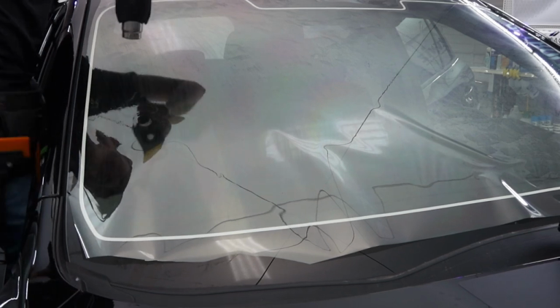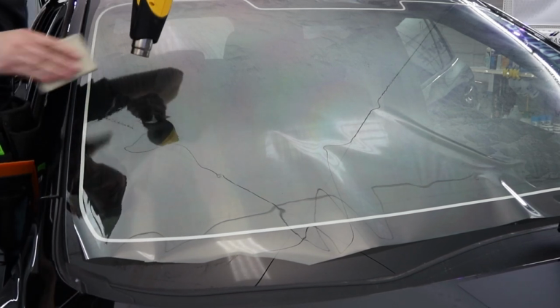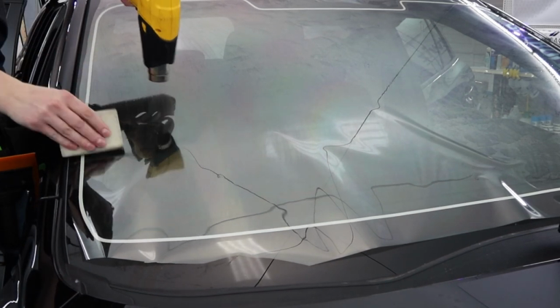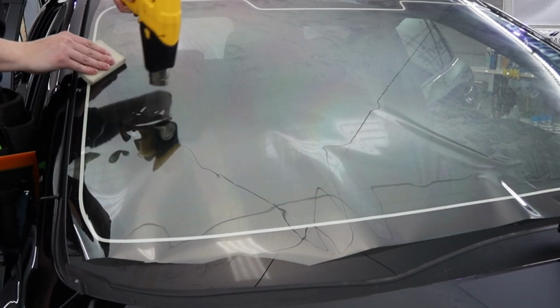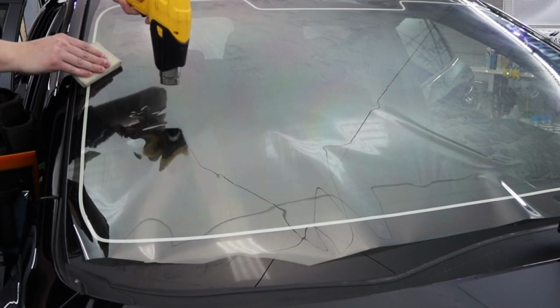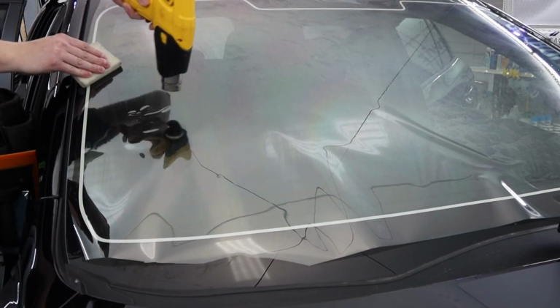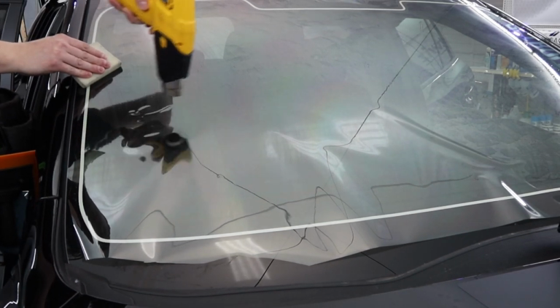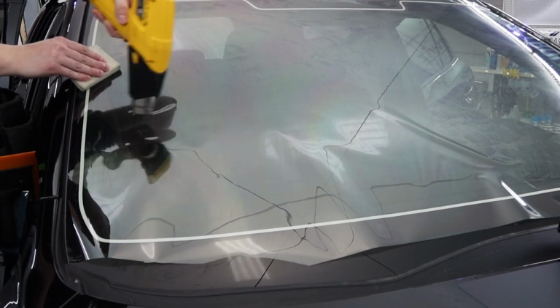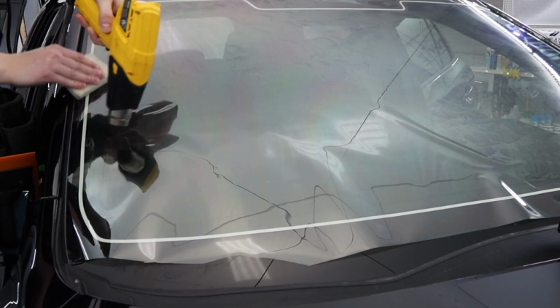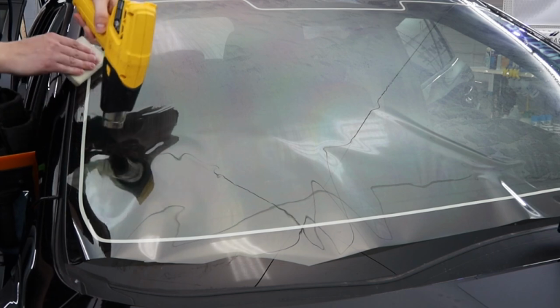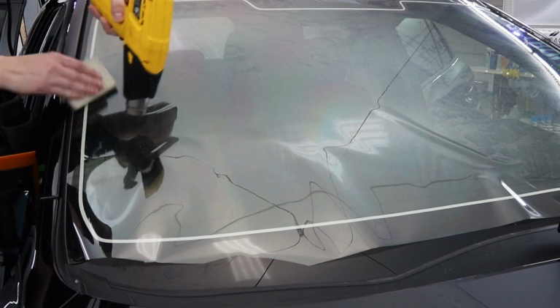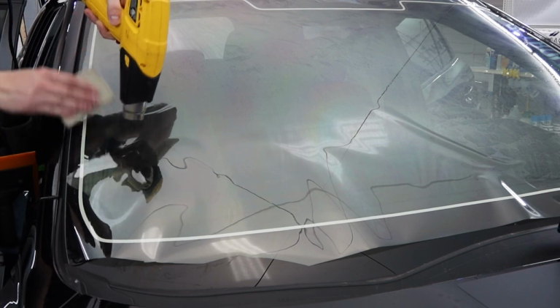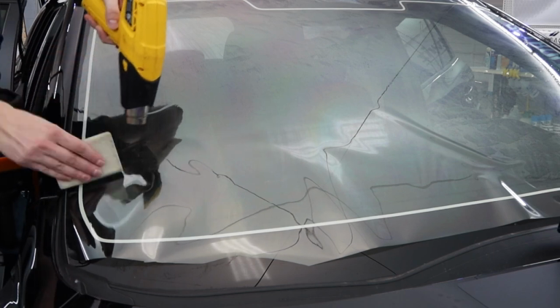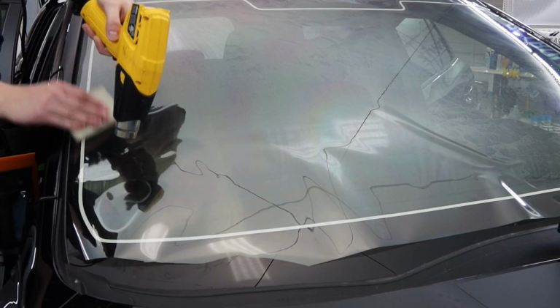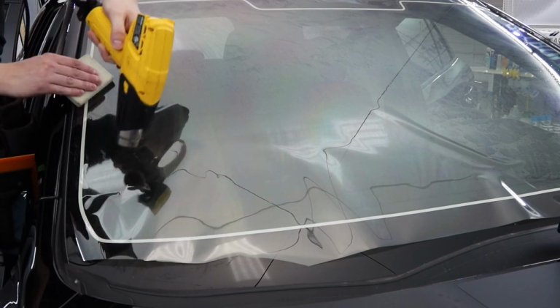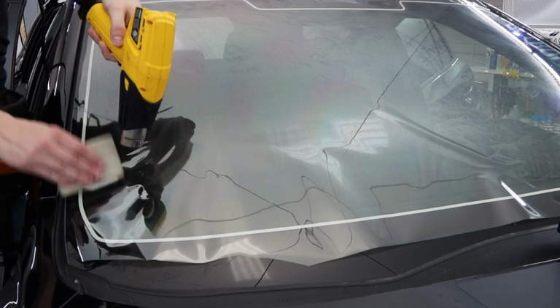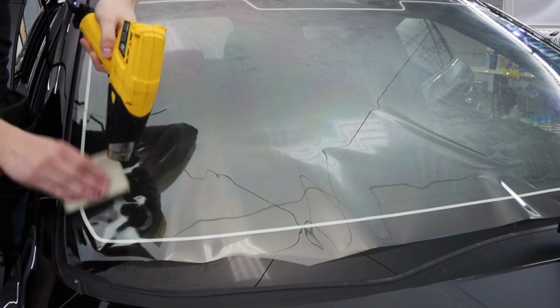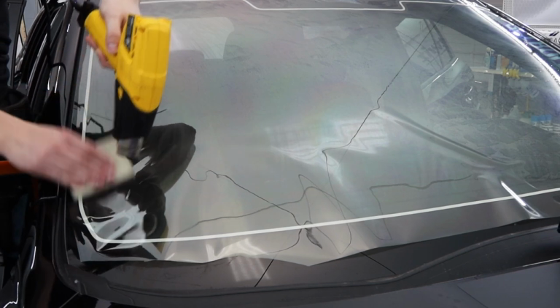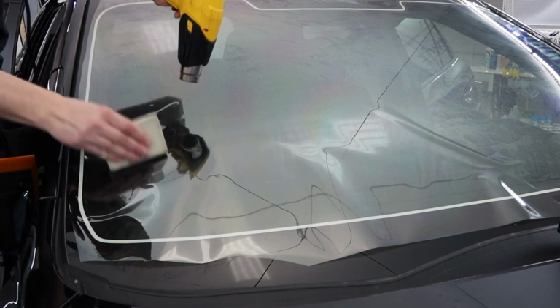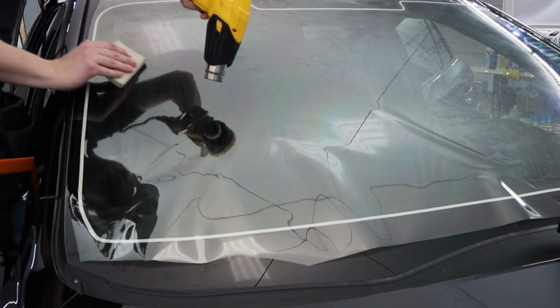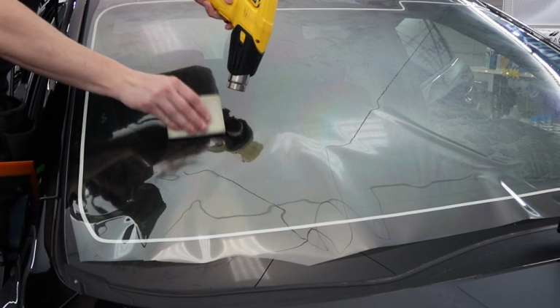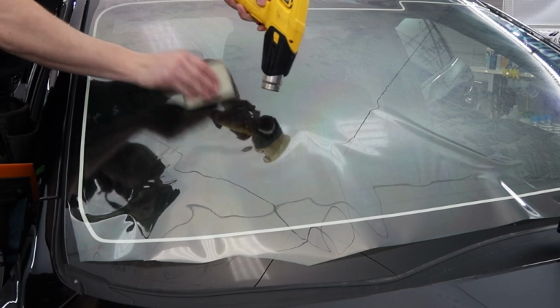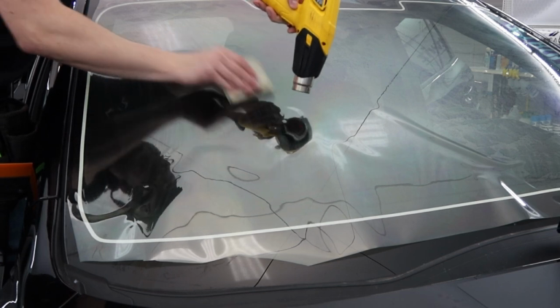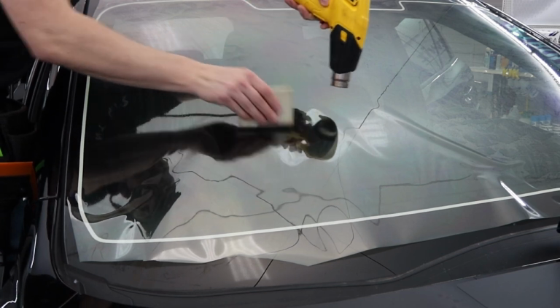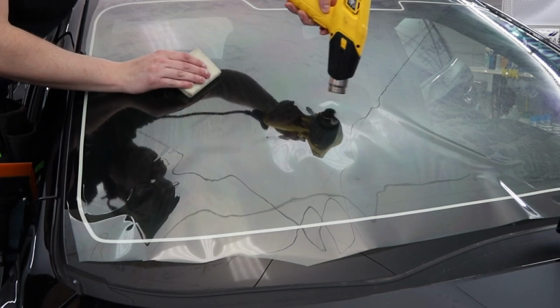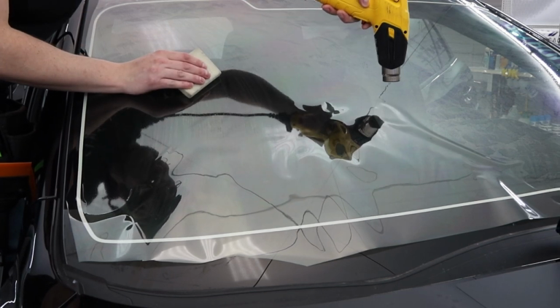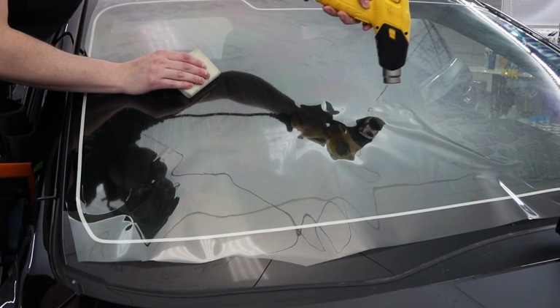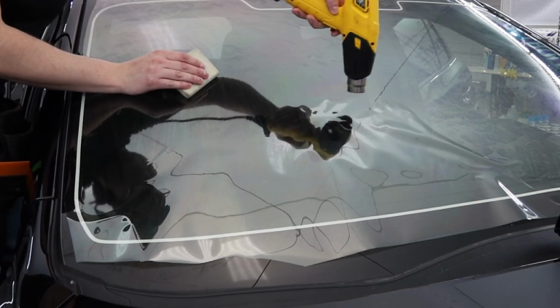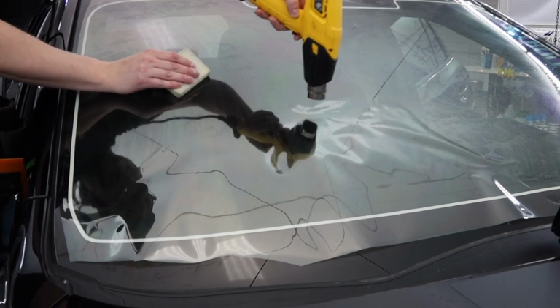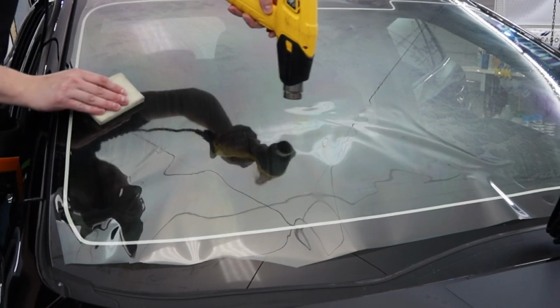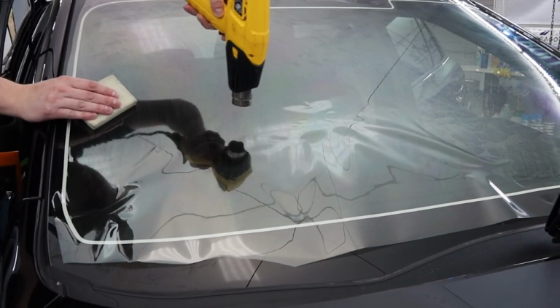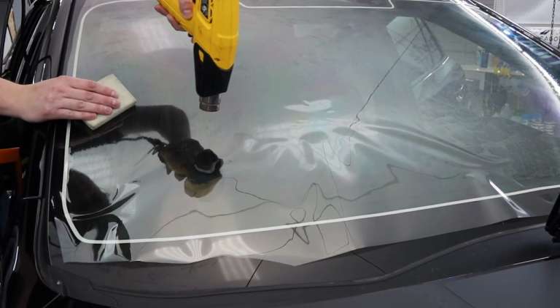This is a Subaru windshield that we just did in 70% ceramic, and I had a couple of questions from the live stream that I want to address in this video. First being, why would somebody want to go with a film that's this light? Virtually clear windshield — what is the point?